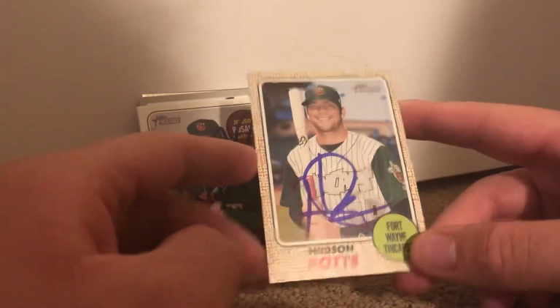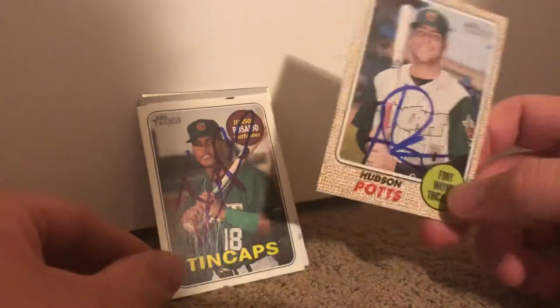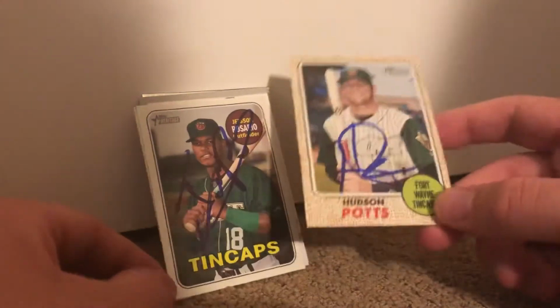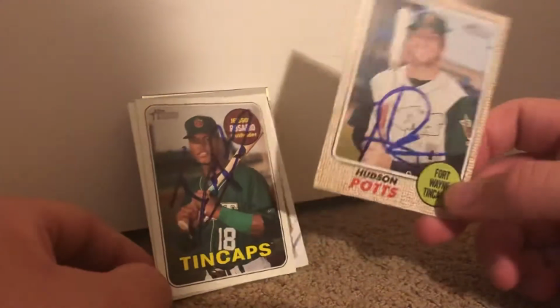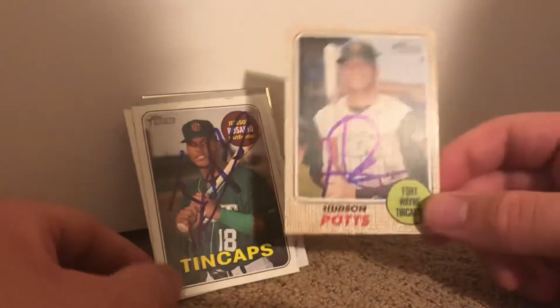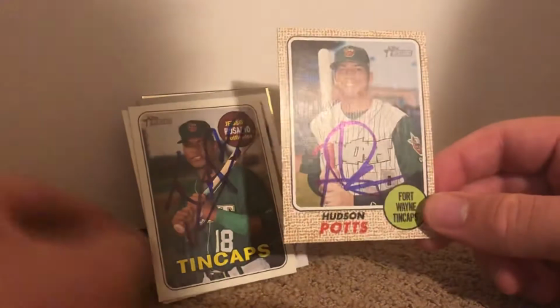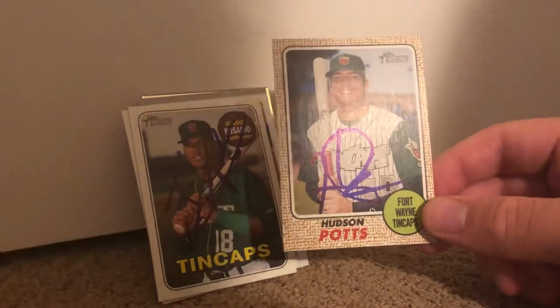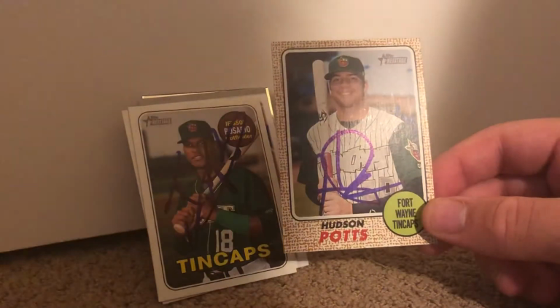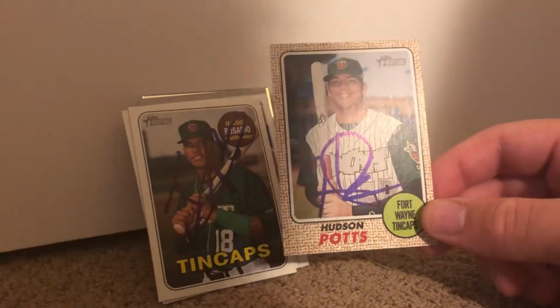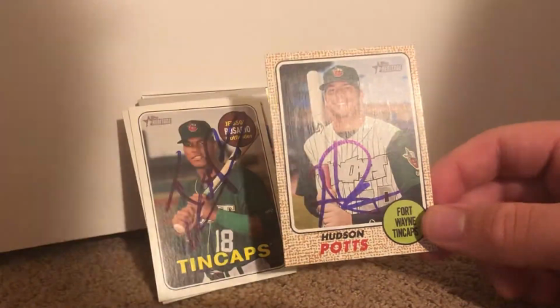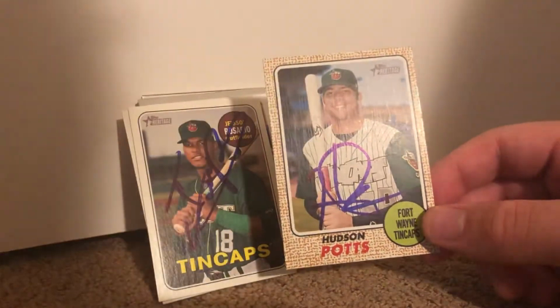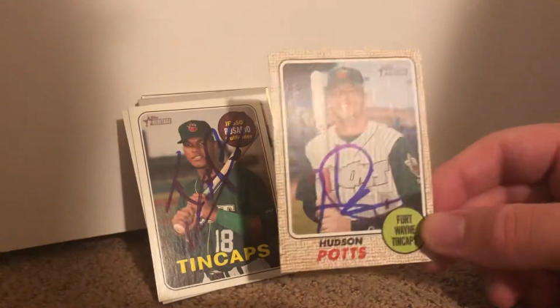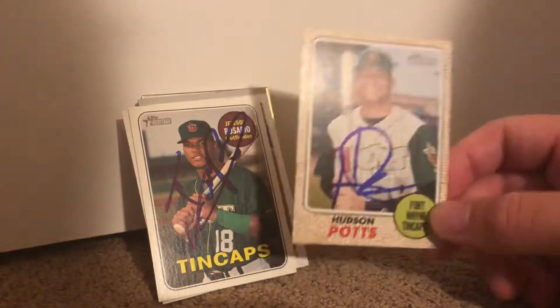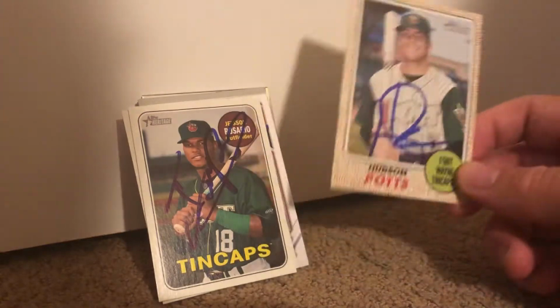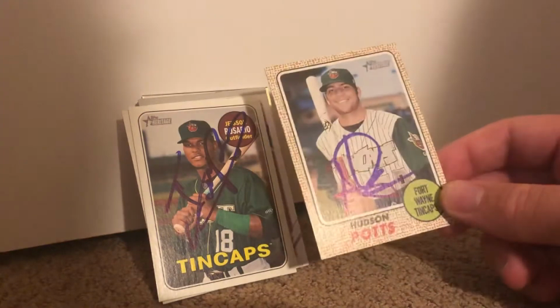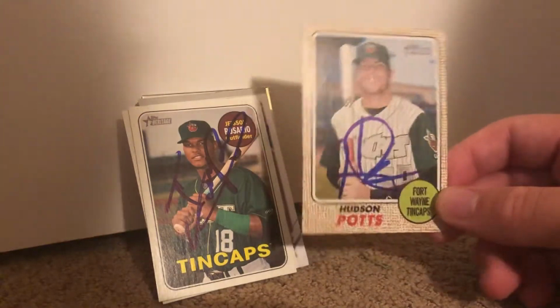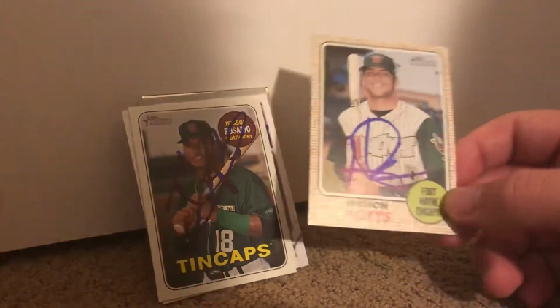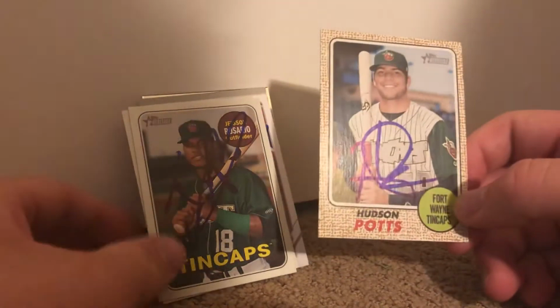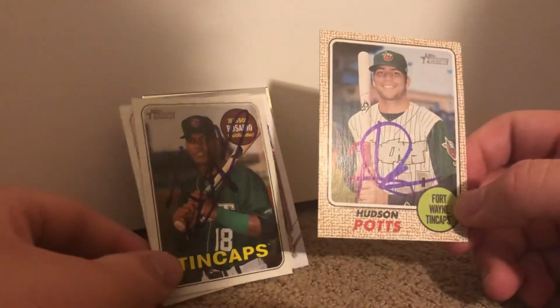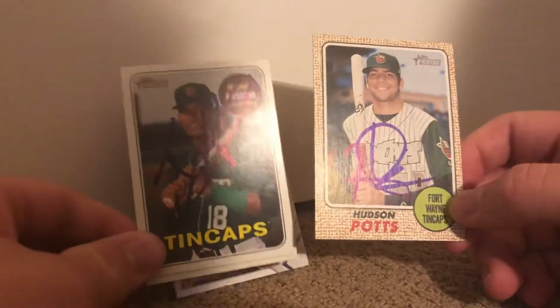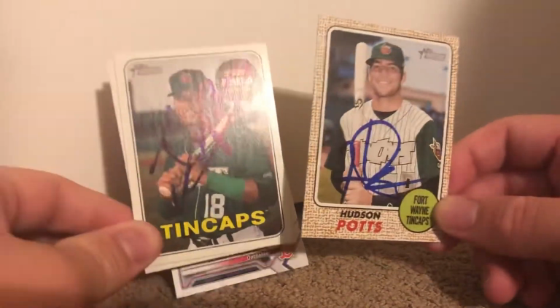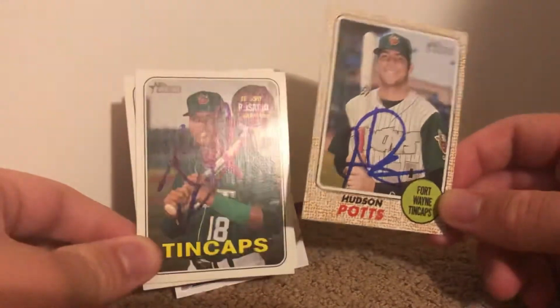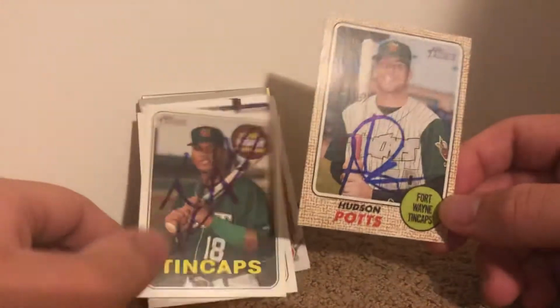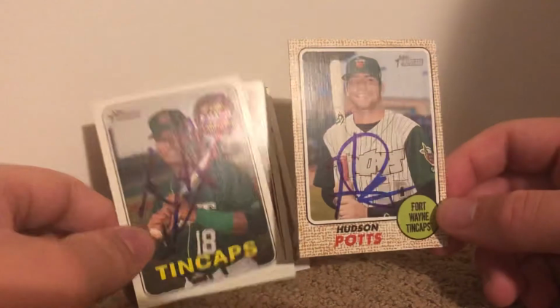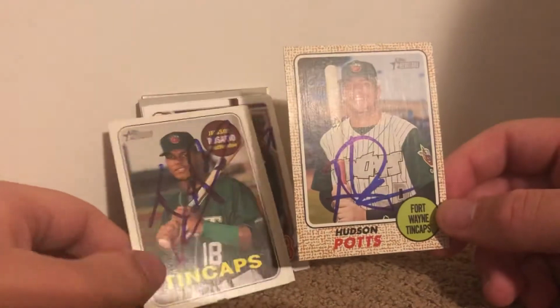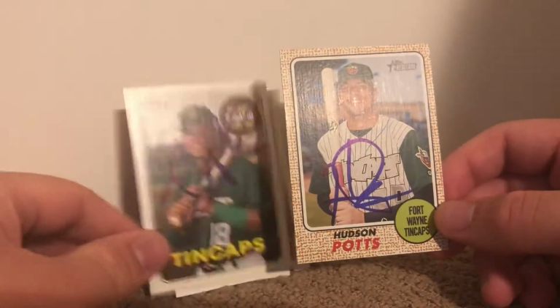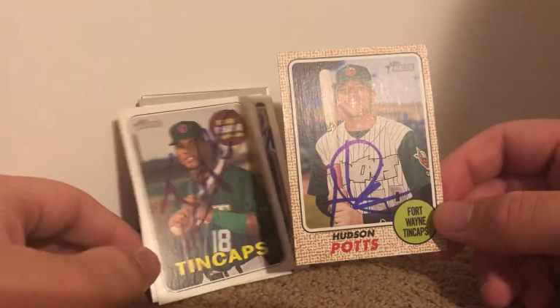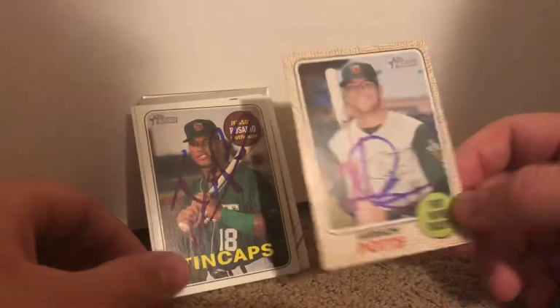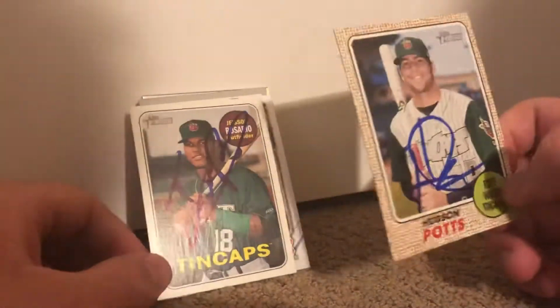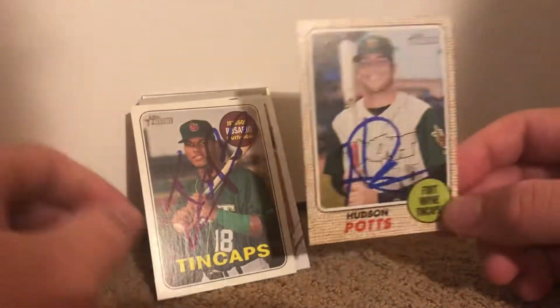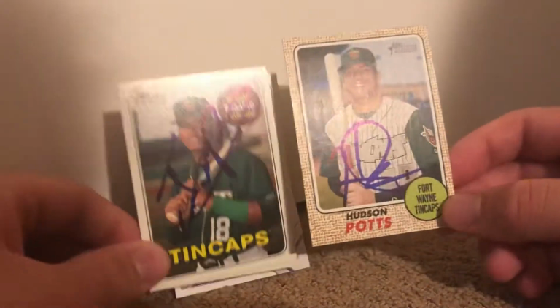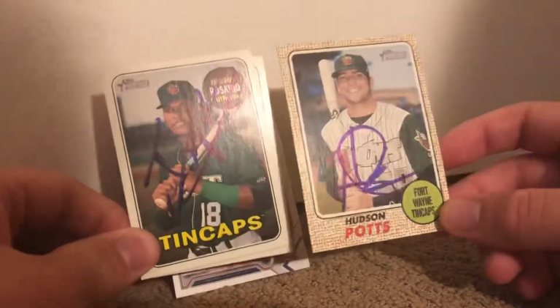Actually these two players were part of the Mitch Moreland trade. I don't know why the Padres did that — they don't have Mitch Moreland anymore and these two are on the Red Sox now. I think there were some questionable decisions there.